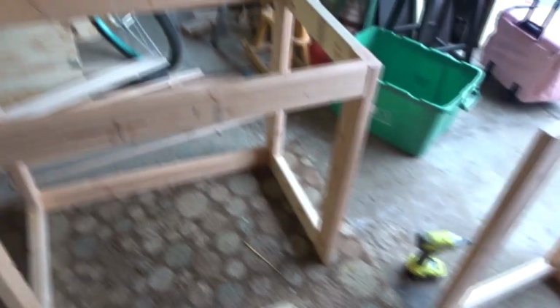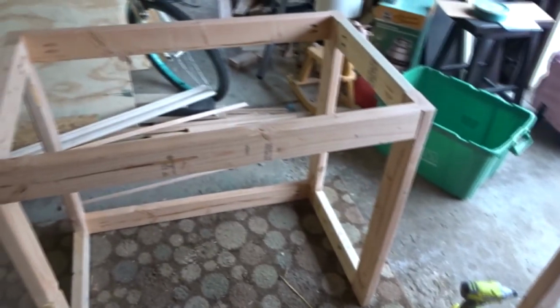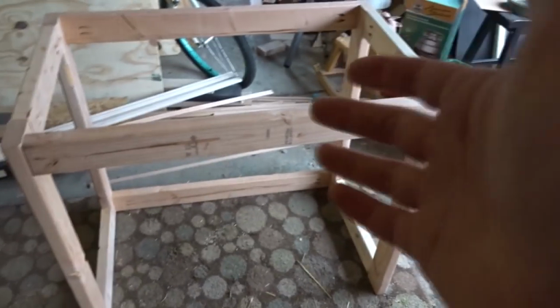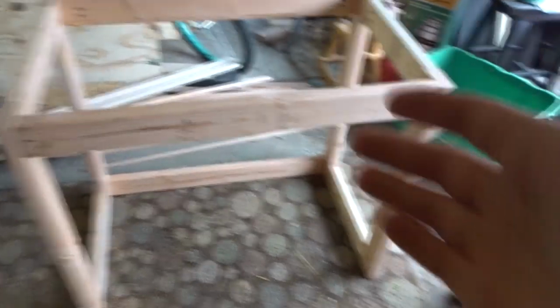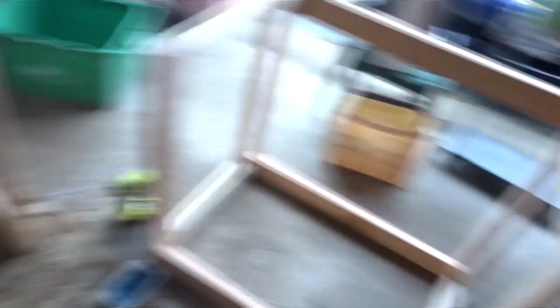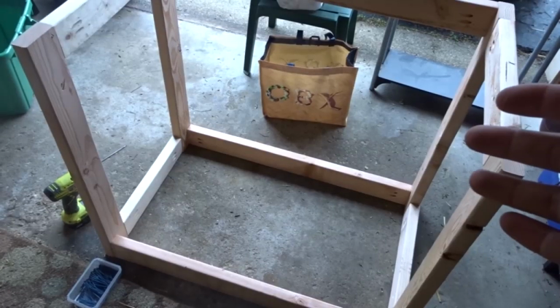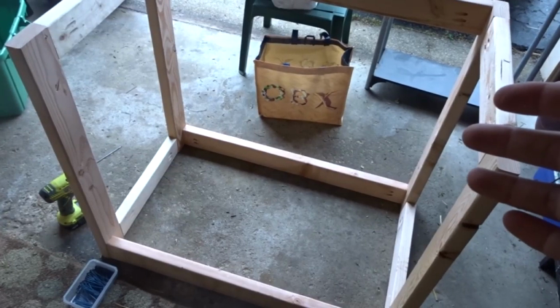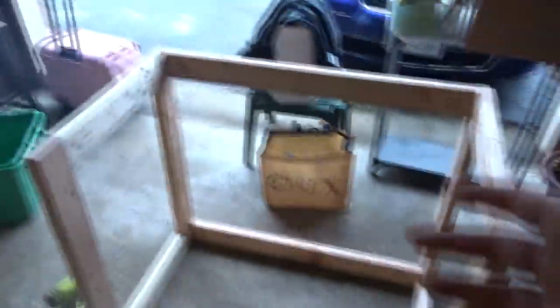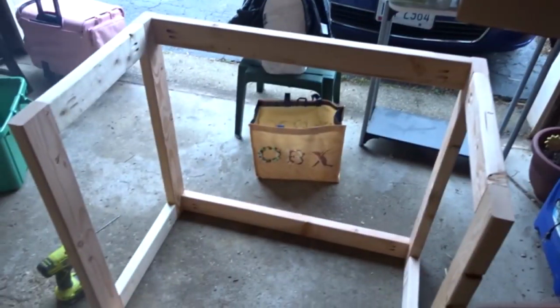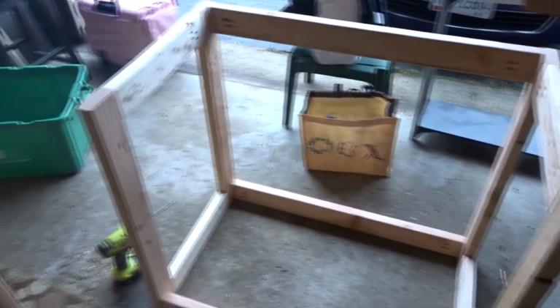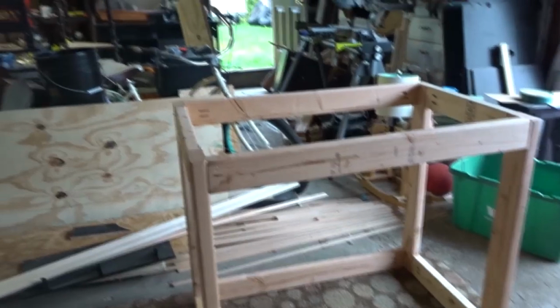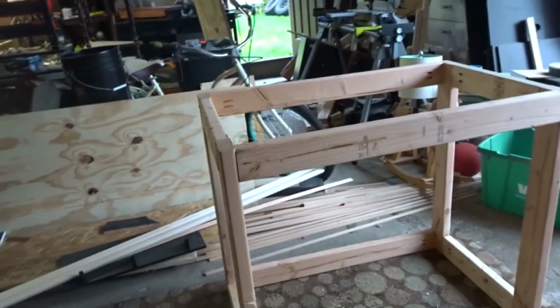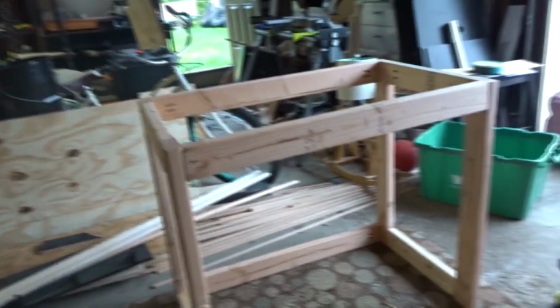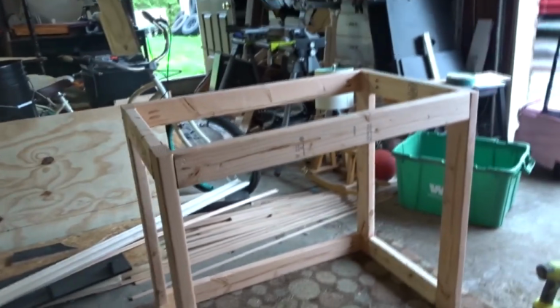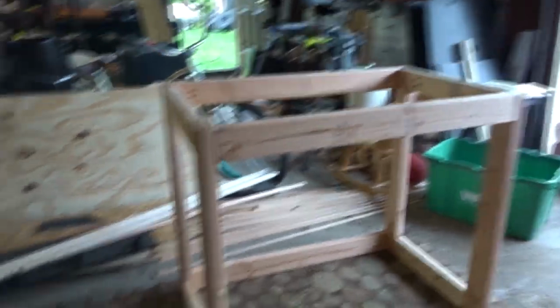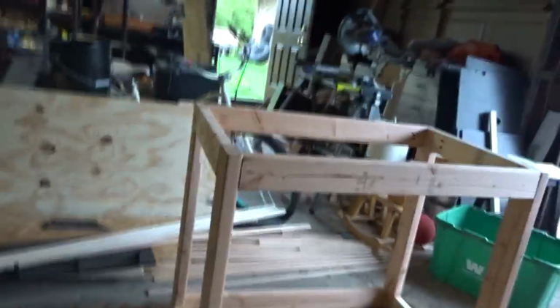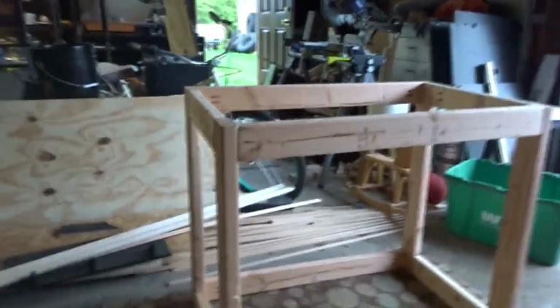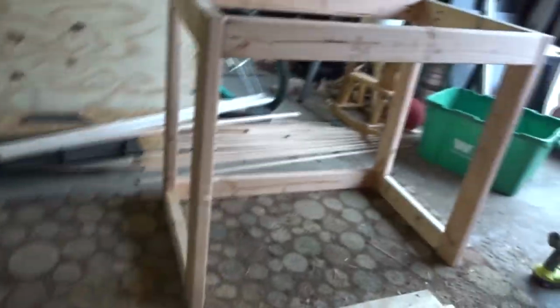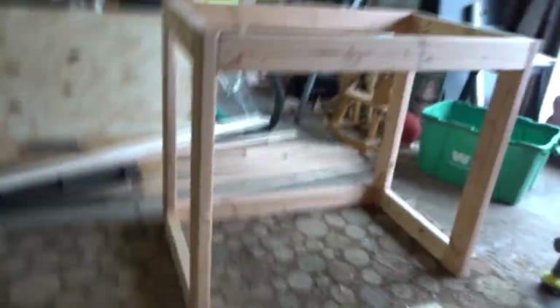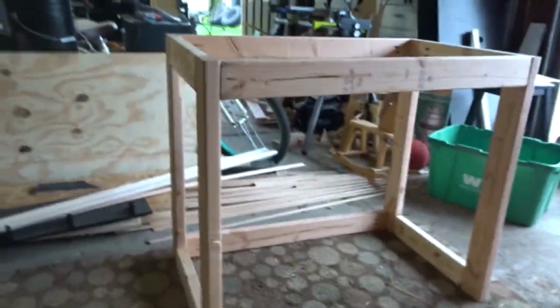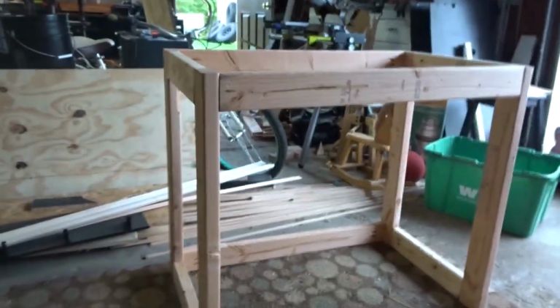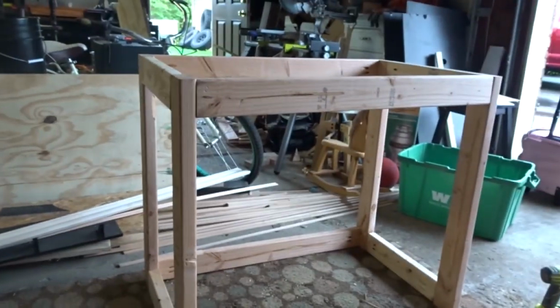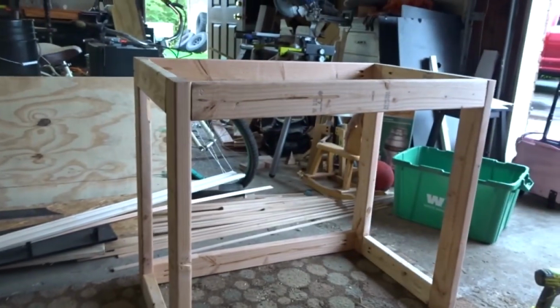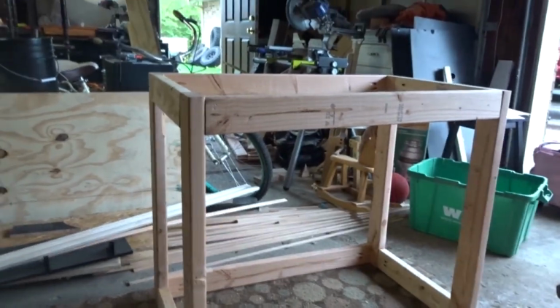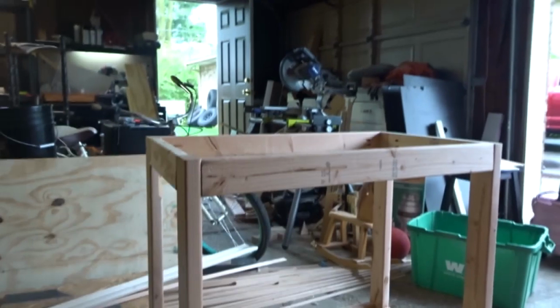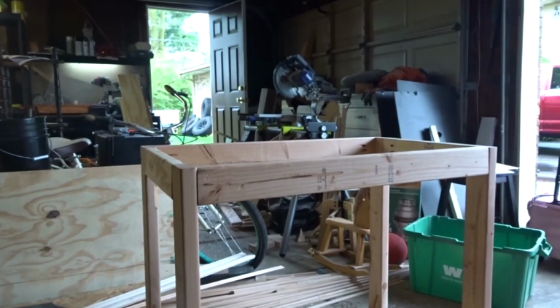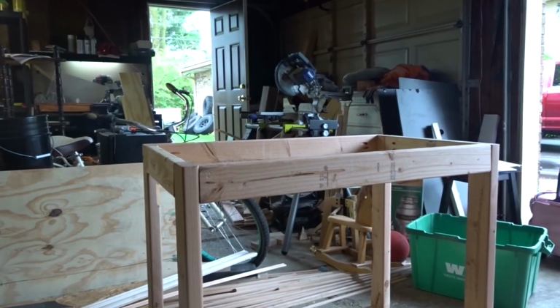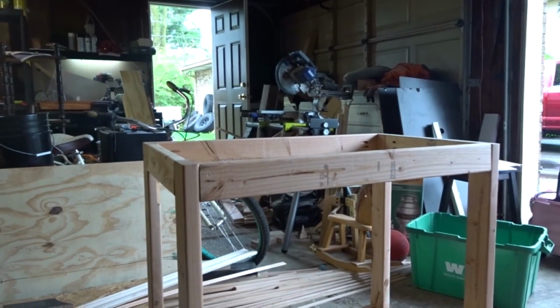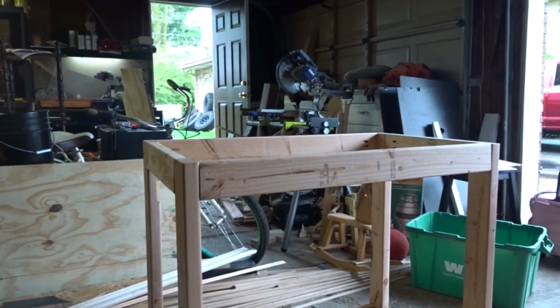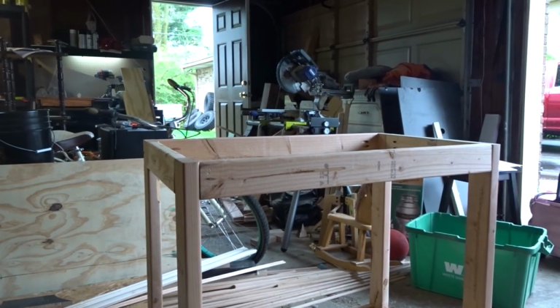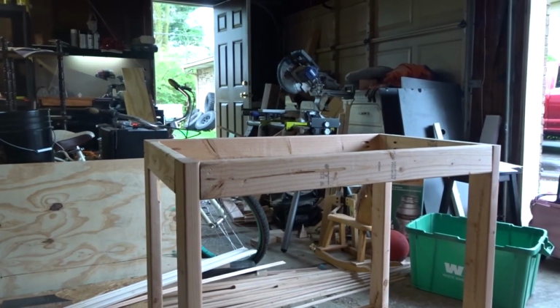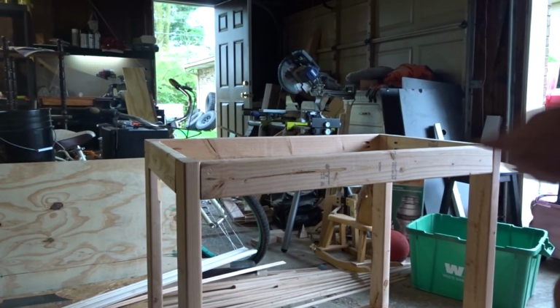Got one frame, two frames. I am pretty sure that these will hold up quite nicely.